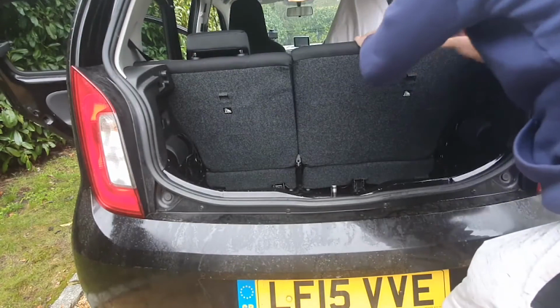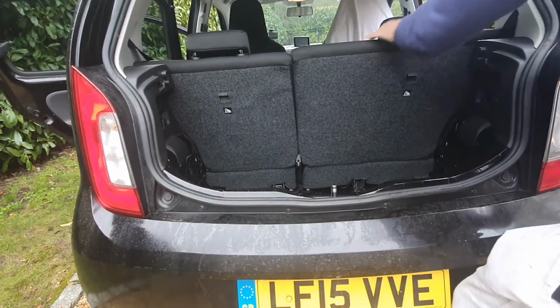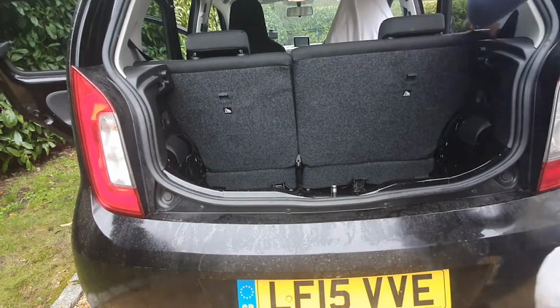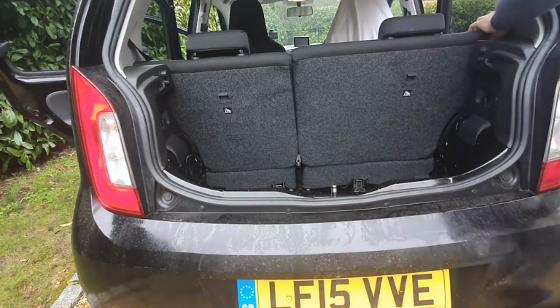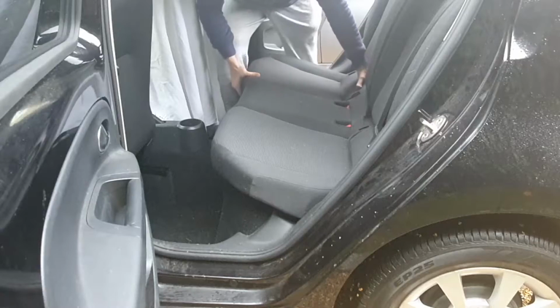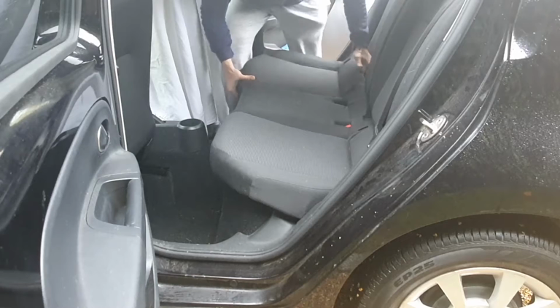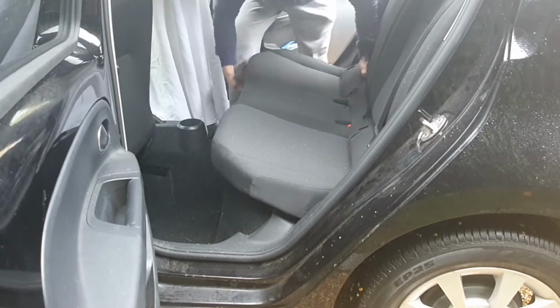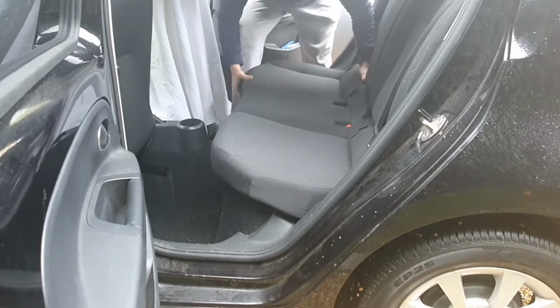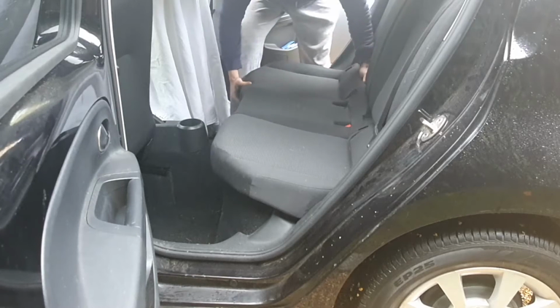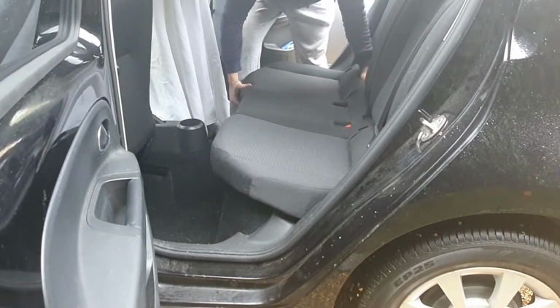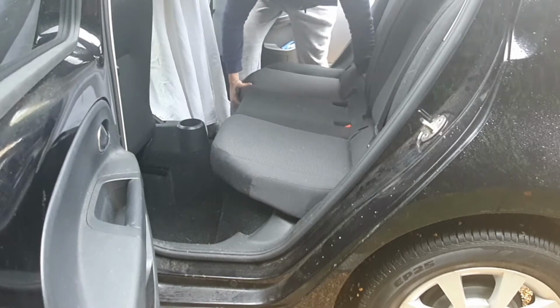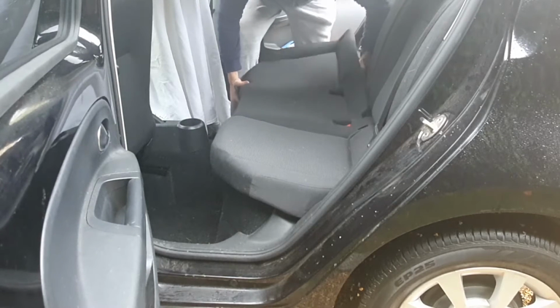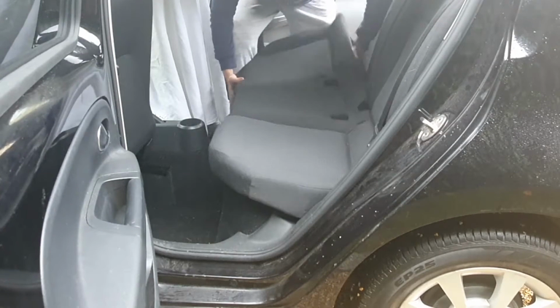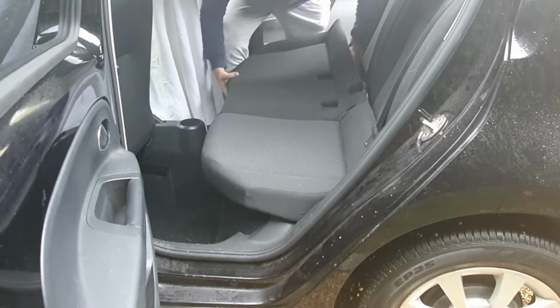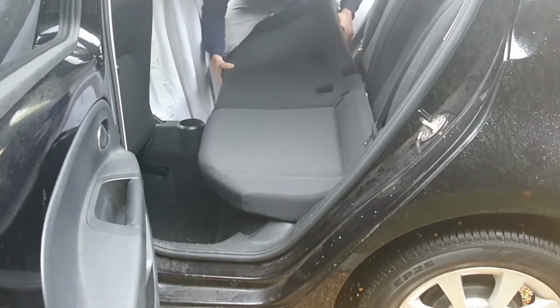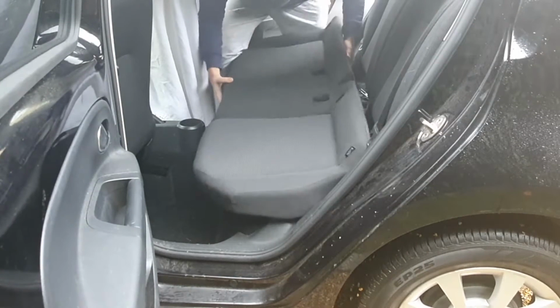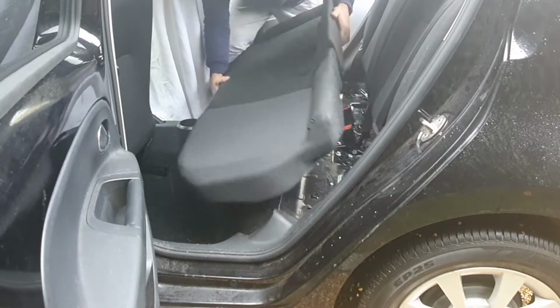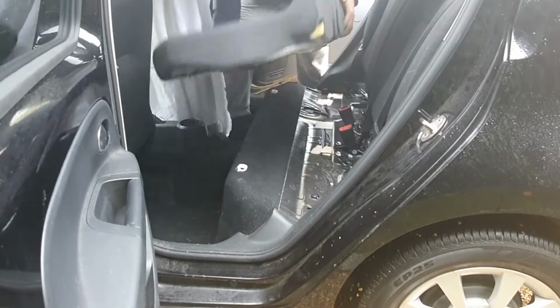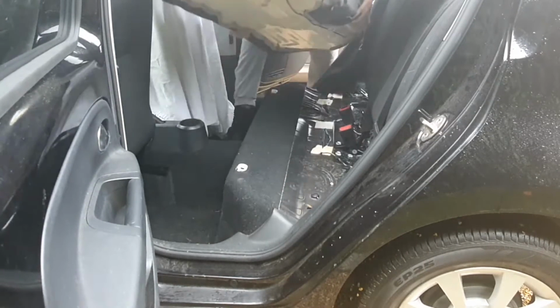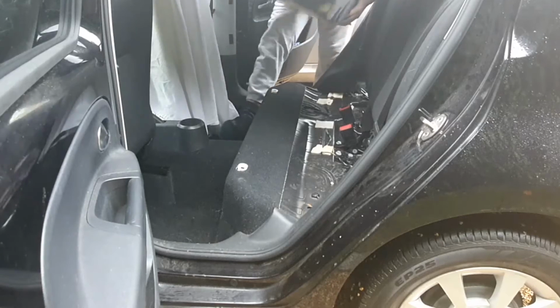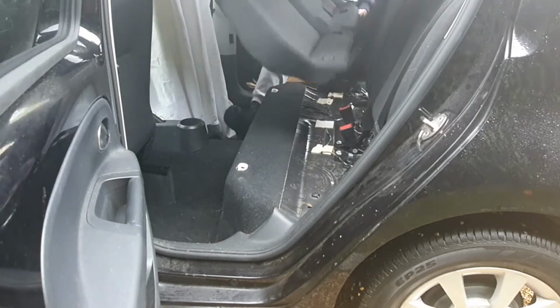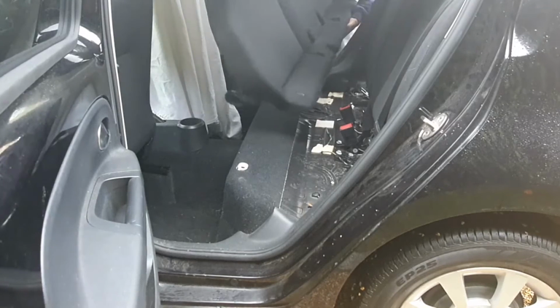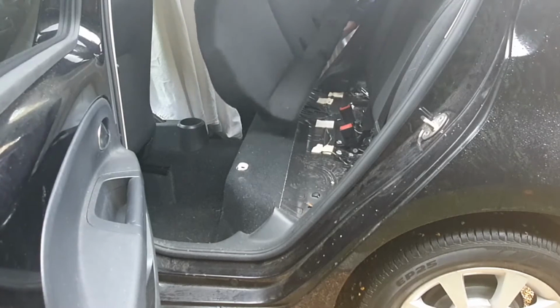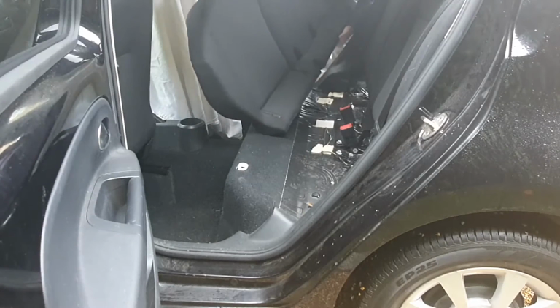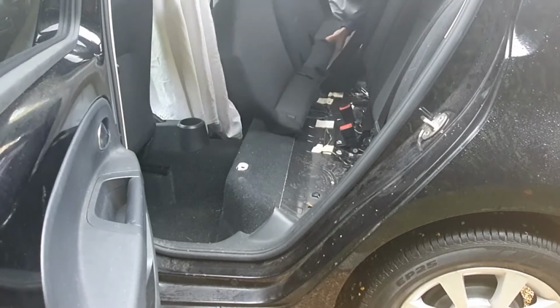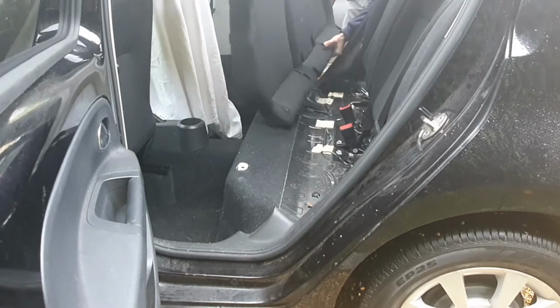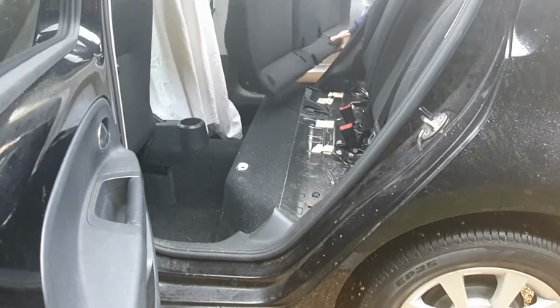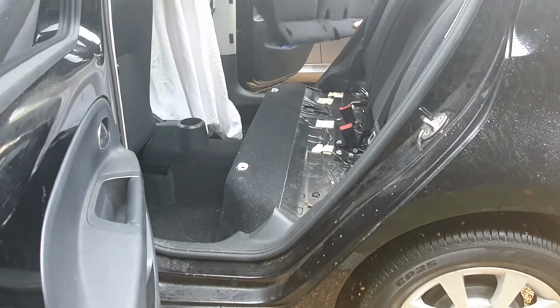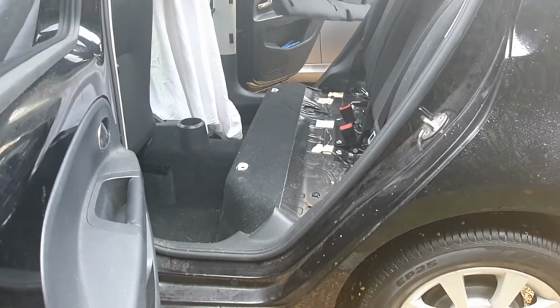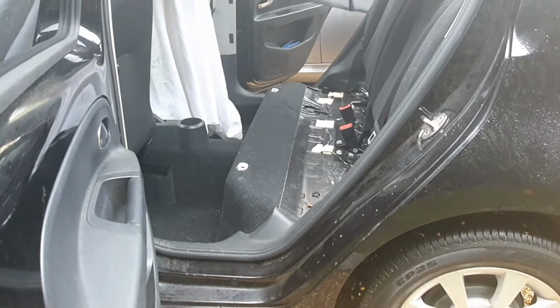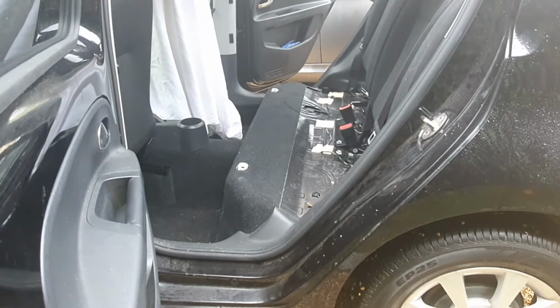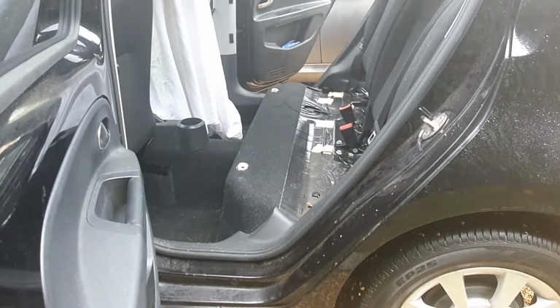Then just pop the back seats back up and this whole bottom section can just be yanked up. It does take some forcing because it is on catches, but it will come up.